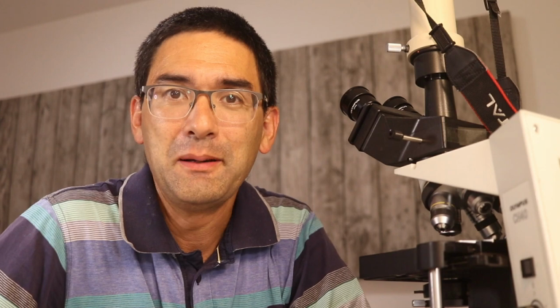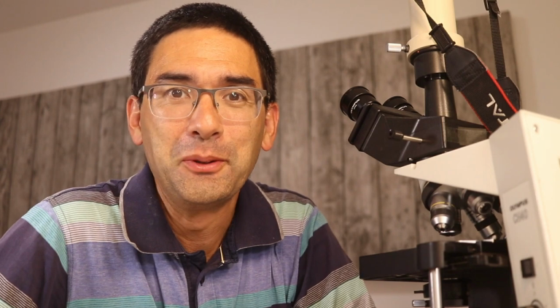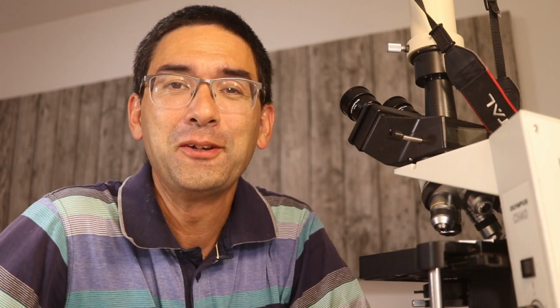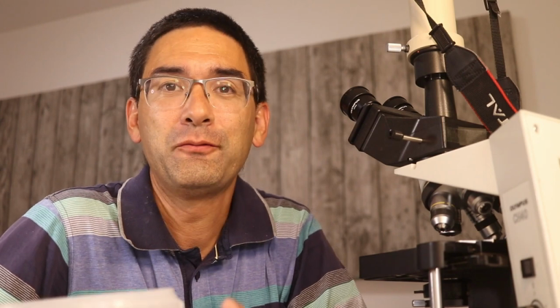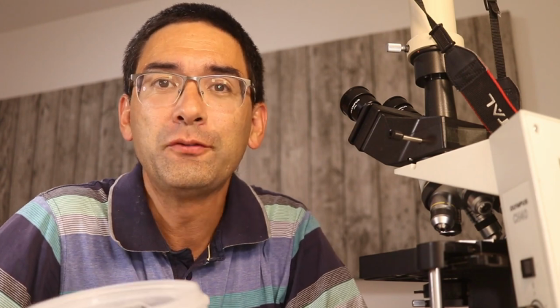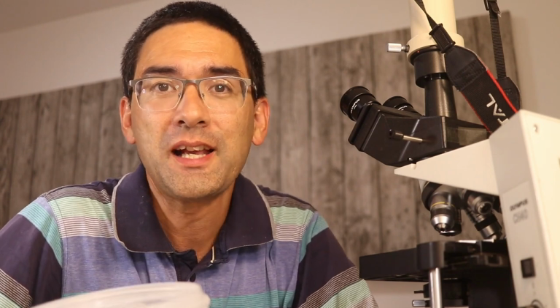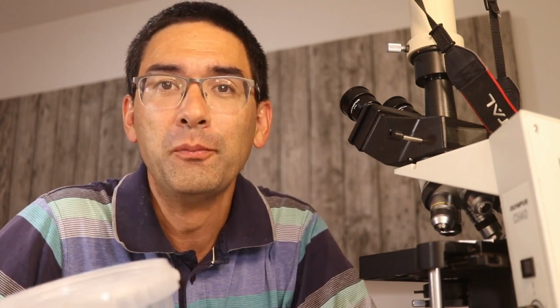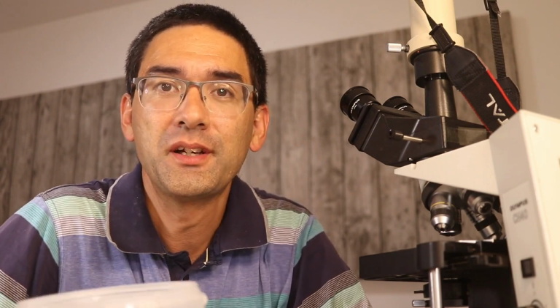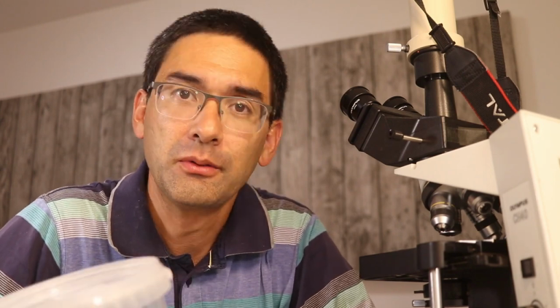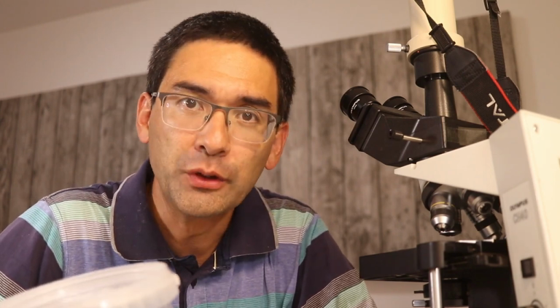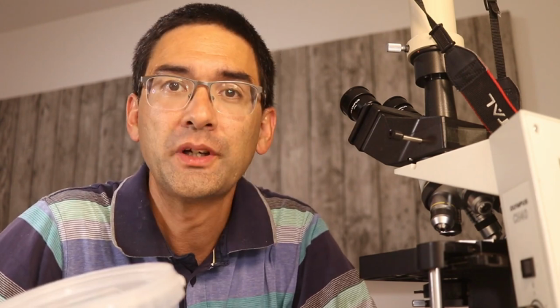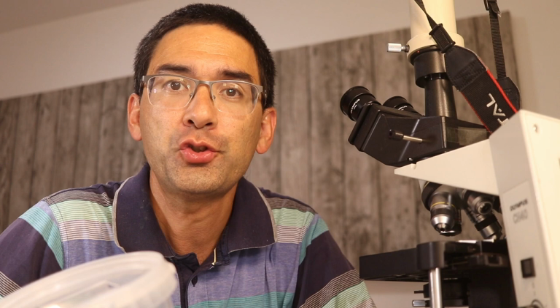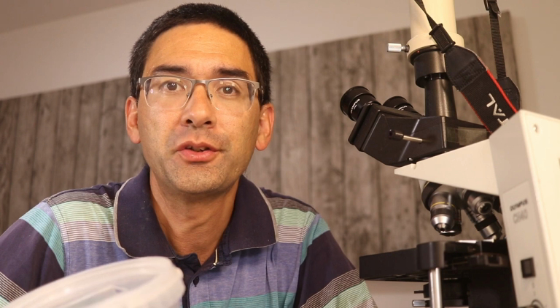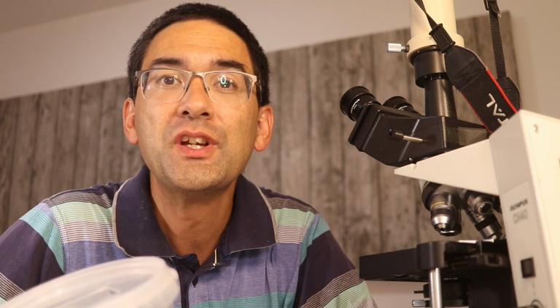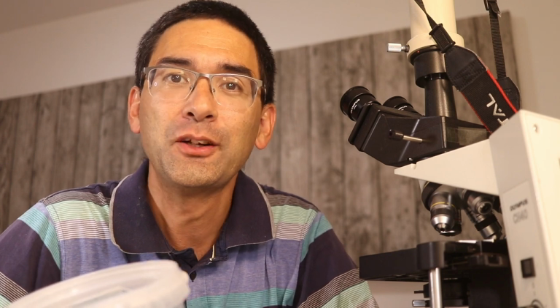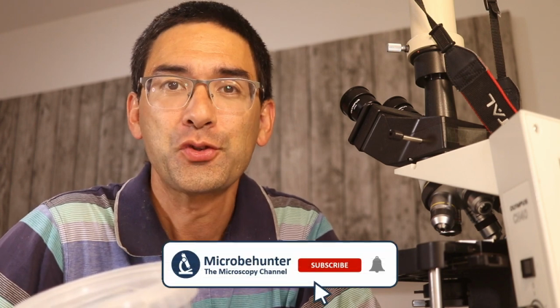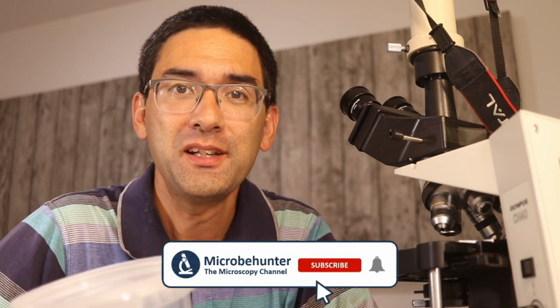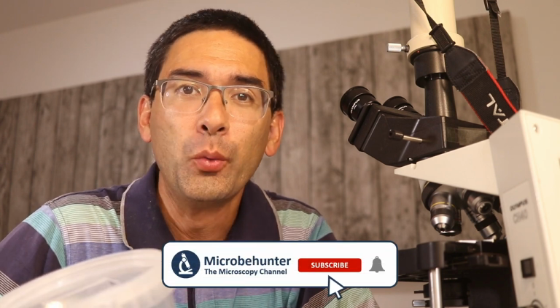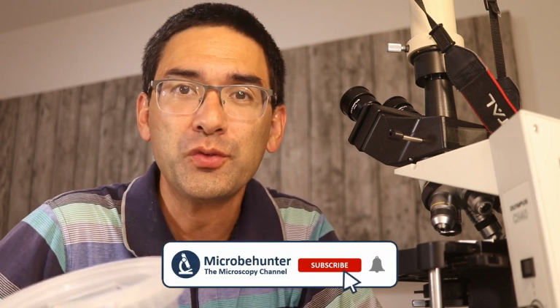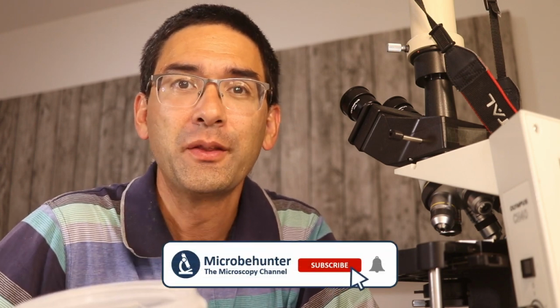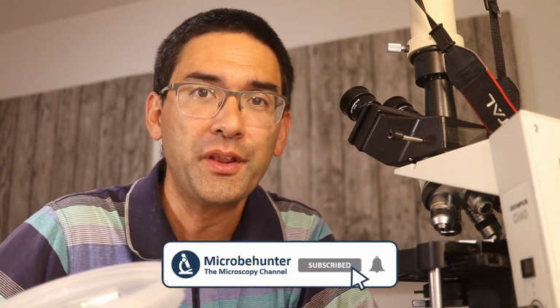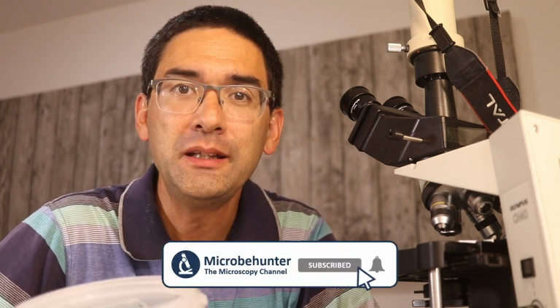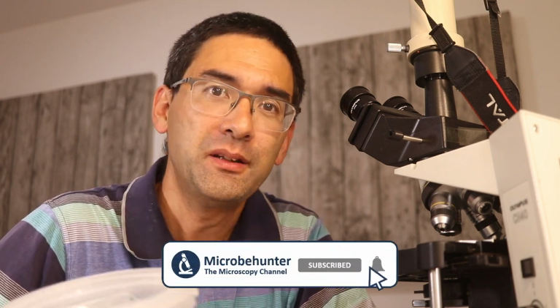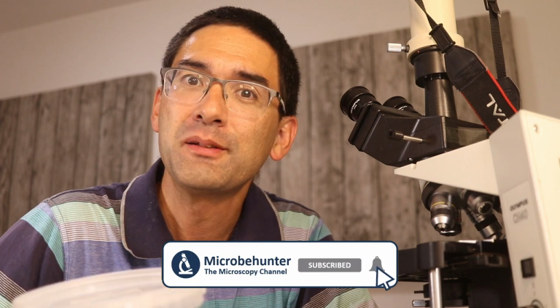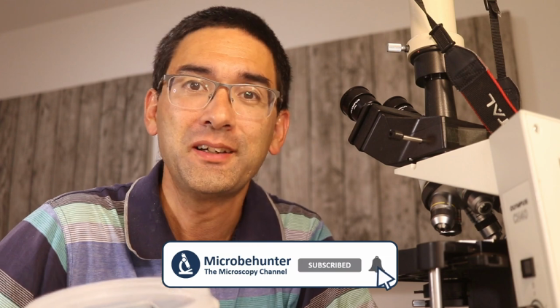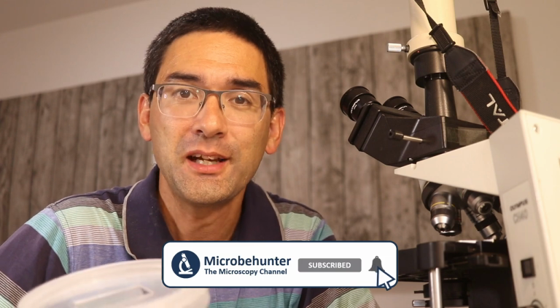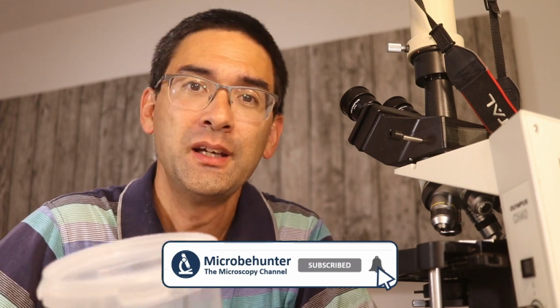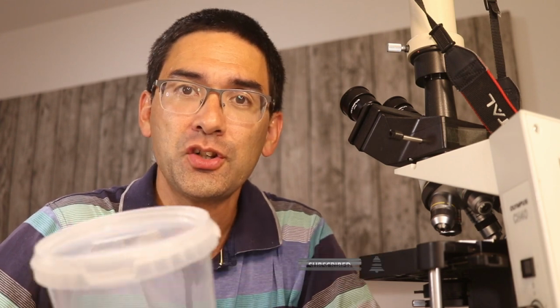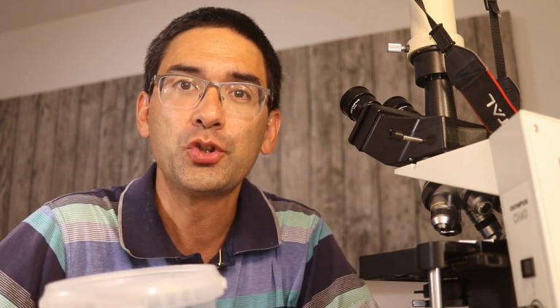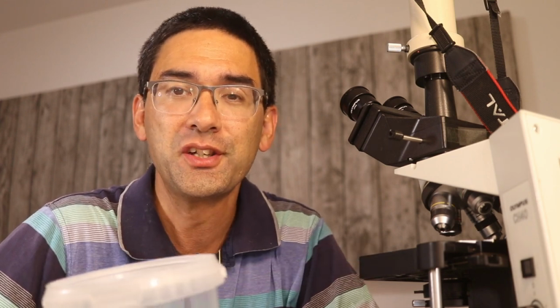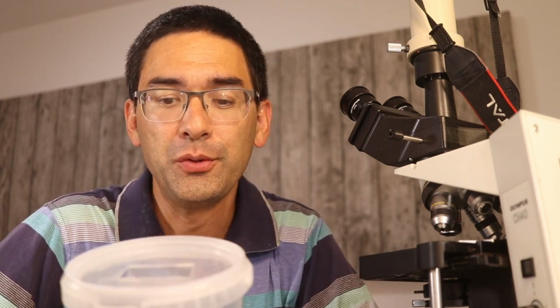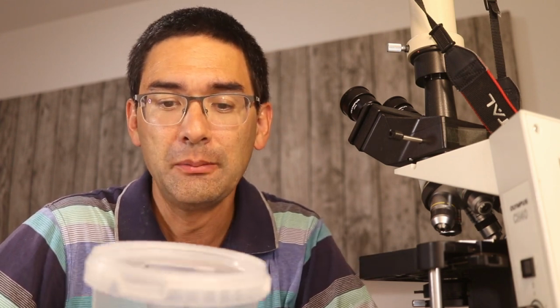Hi, Microbe Hunter here. Over the last couple of months I've received several times already a question about recycling of microscope slides — whether I recycle them and whether I clean them. As a matter of fact, yes I do that, and I just wanted to share this with you now.